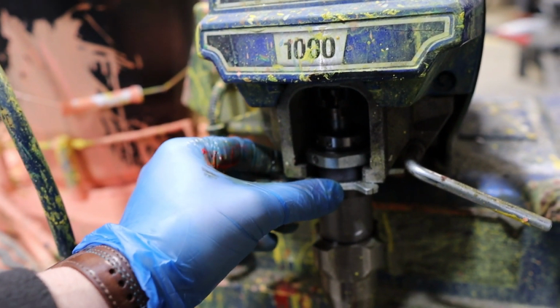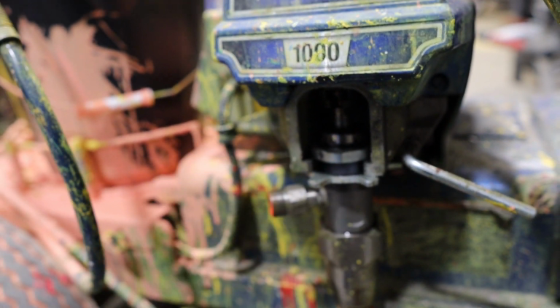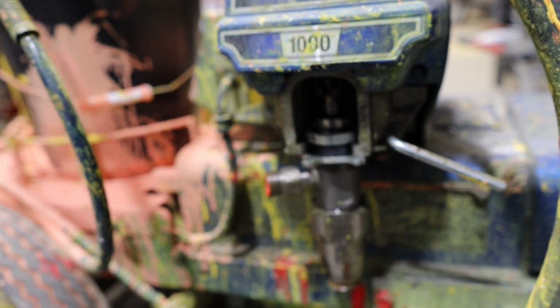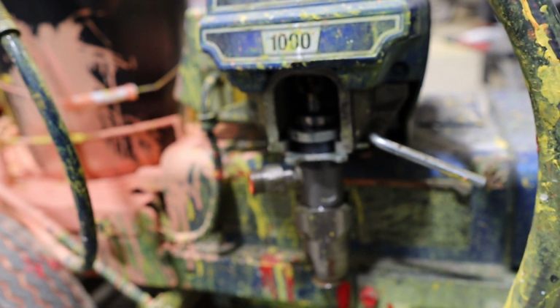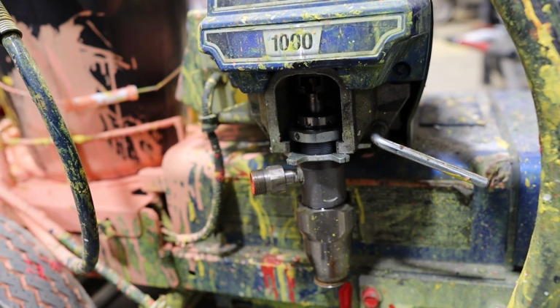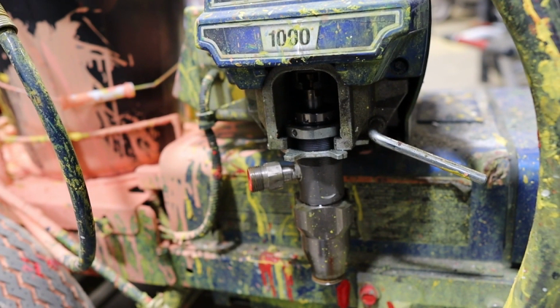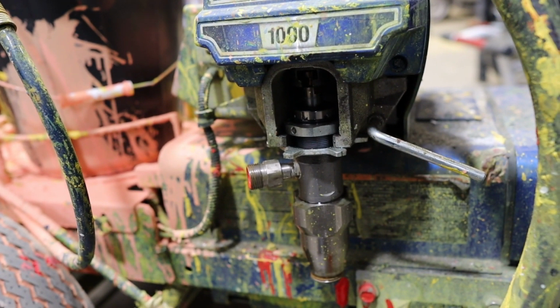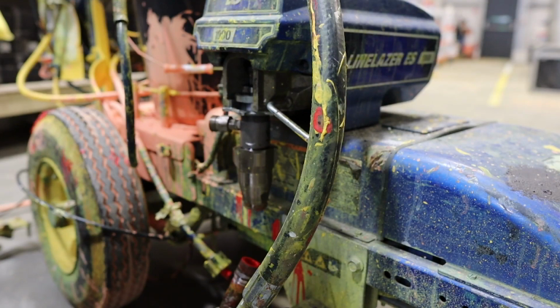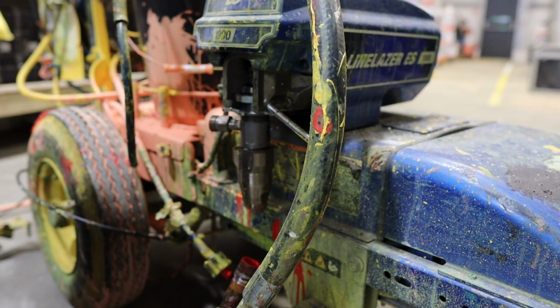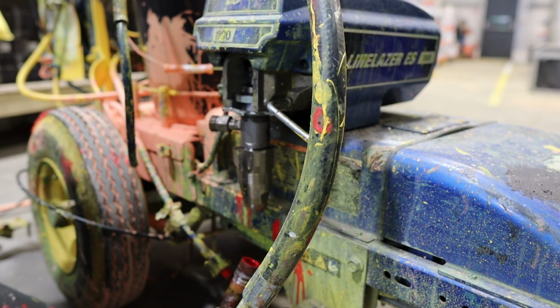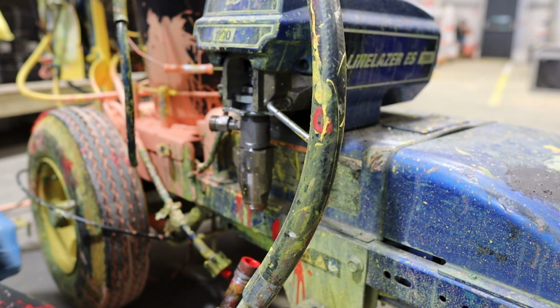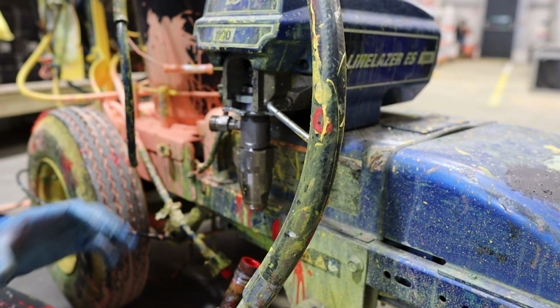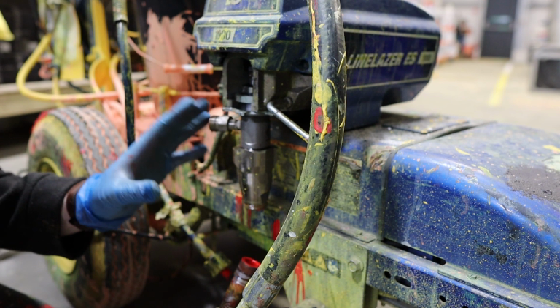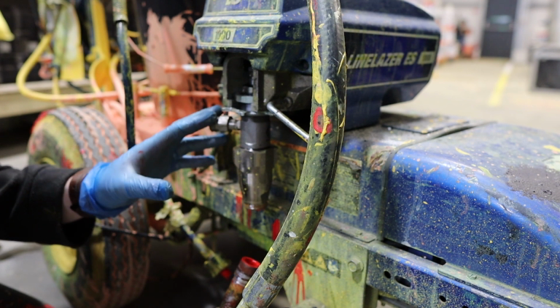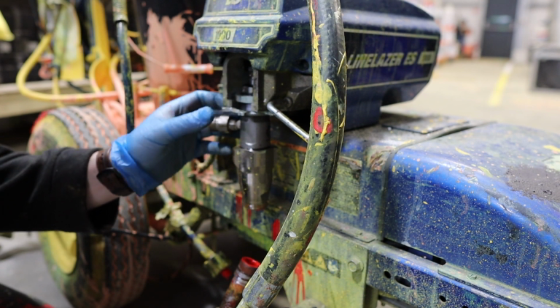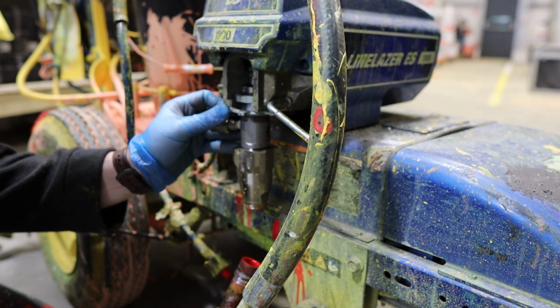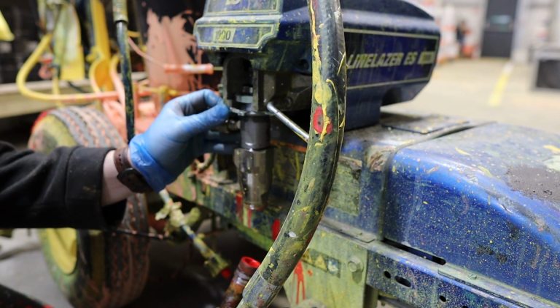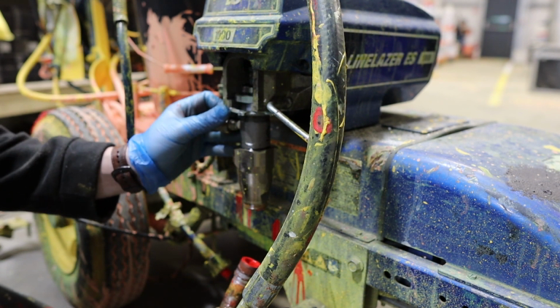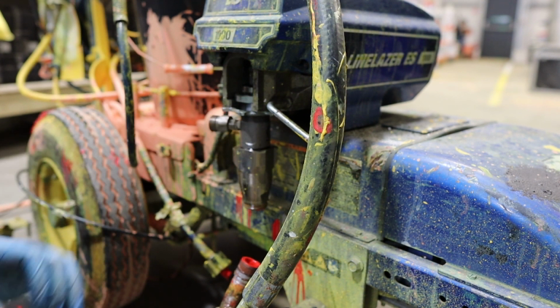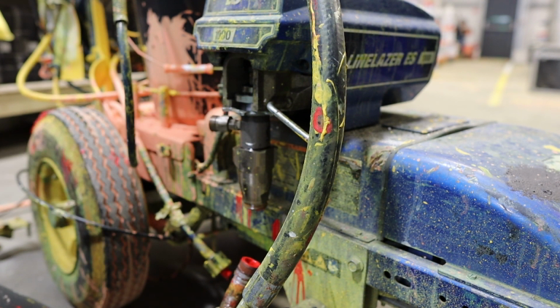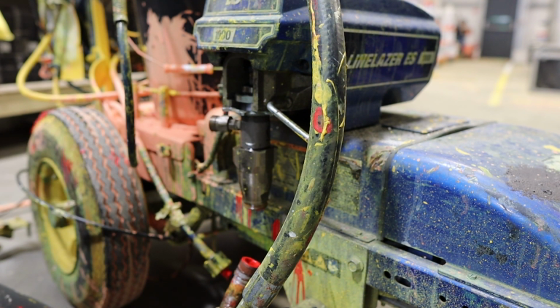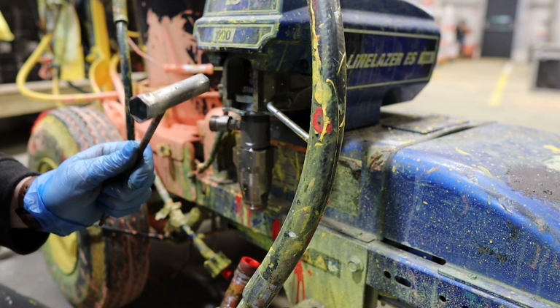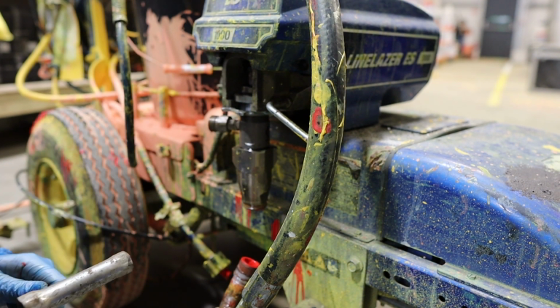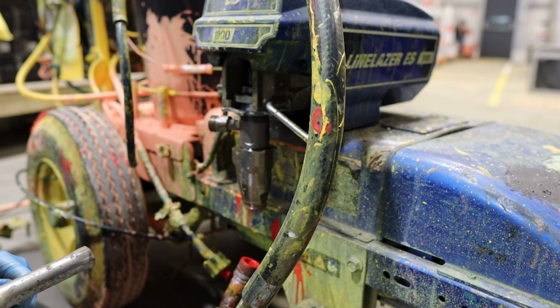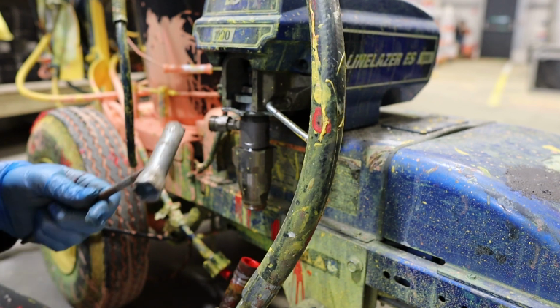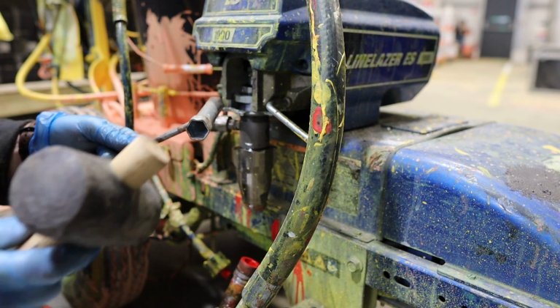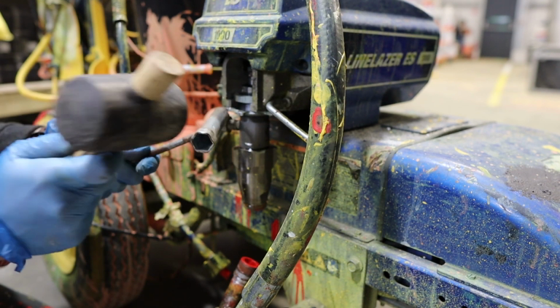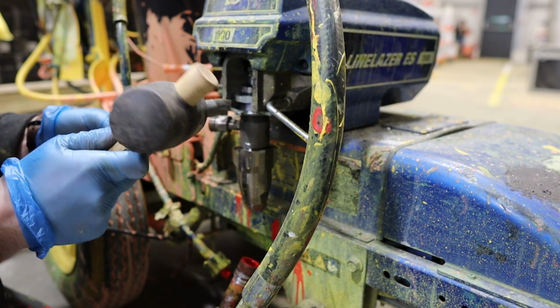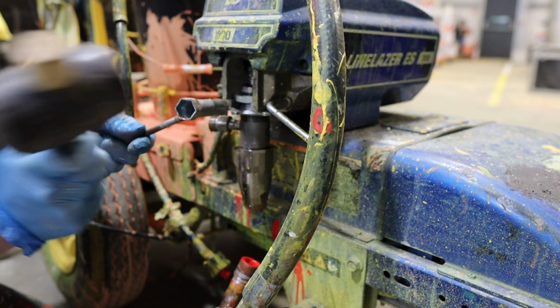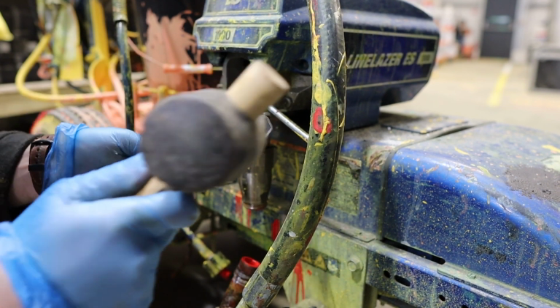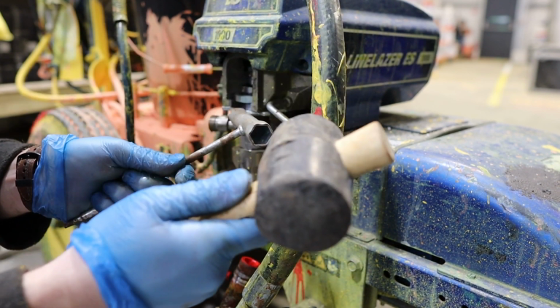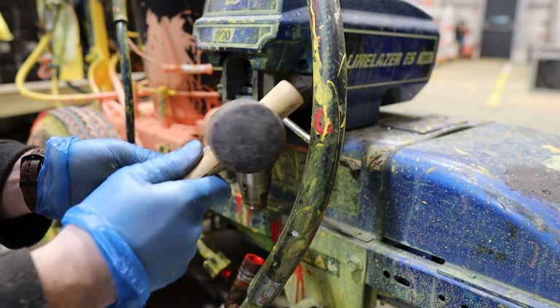Now like most things there is probably some really specialist tool to get this off, but if you're anything like me we're just going to grab the closest thing, really.